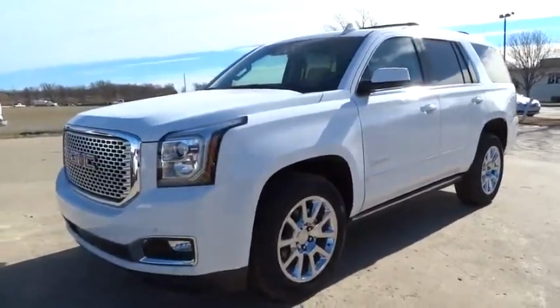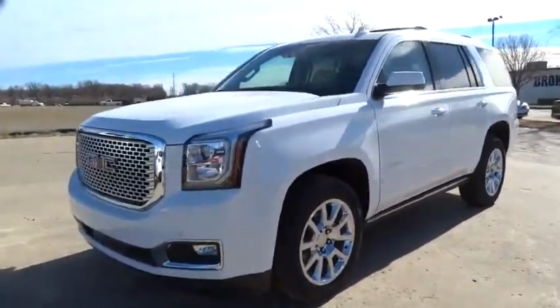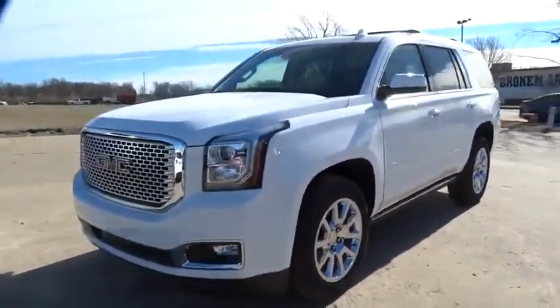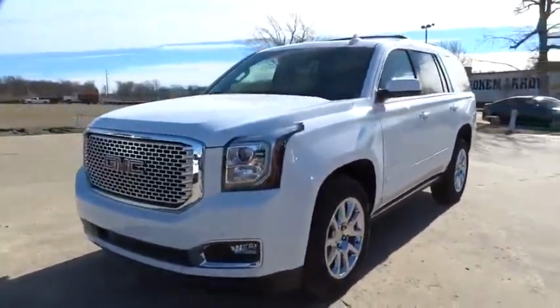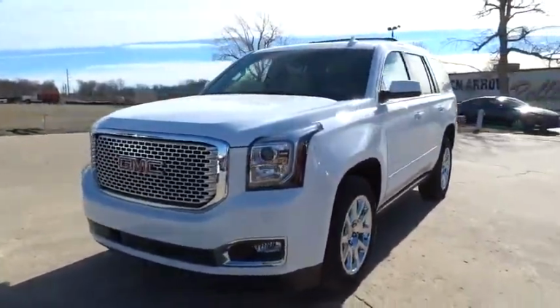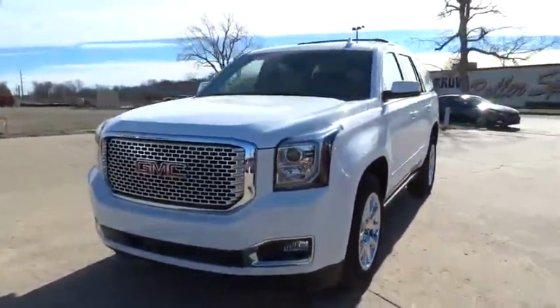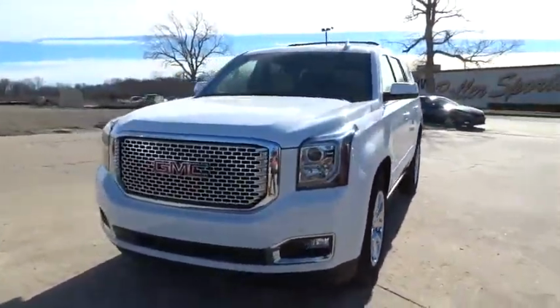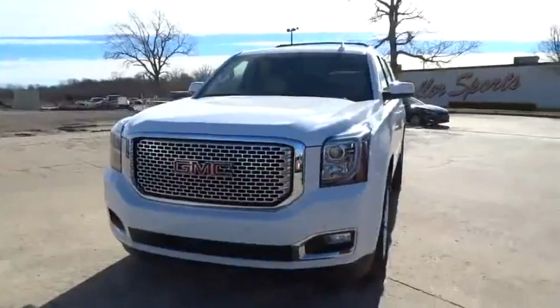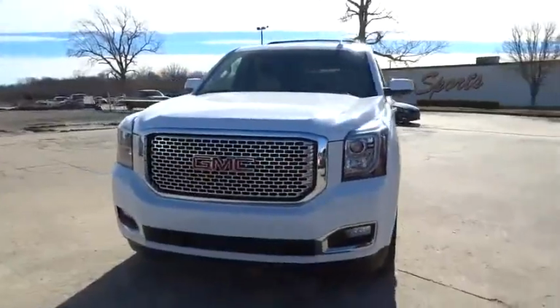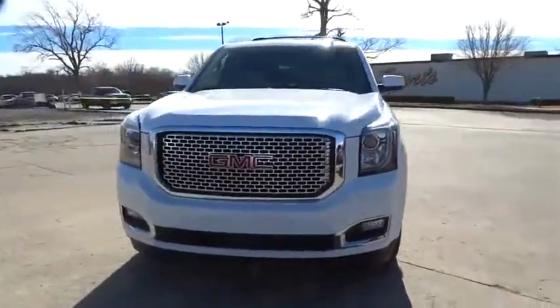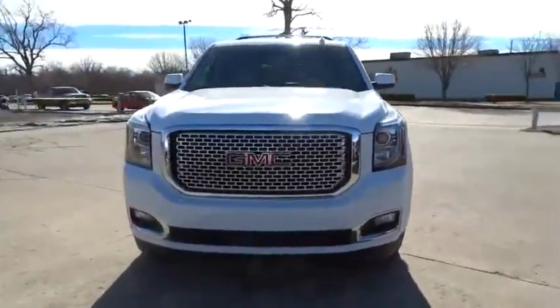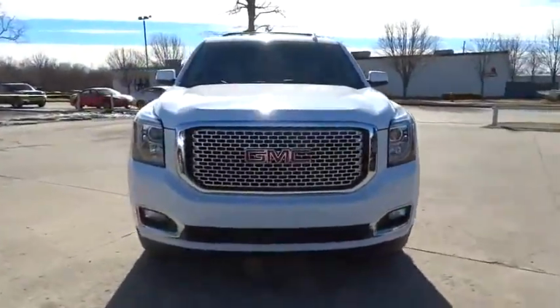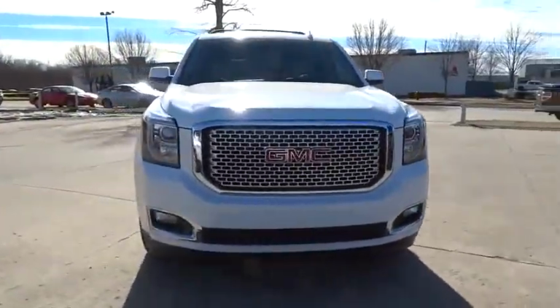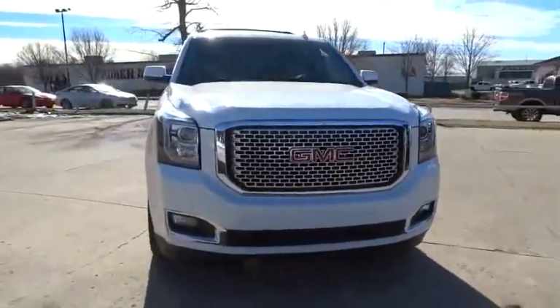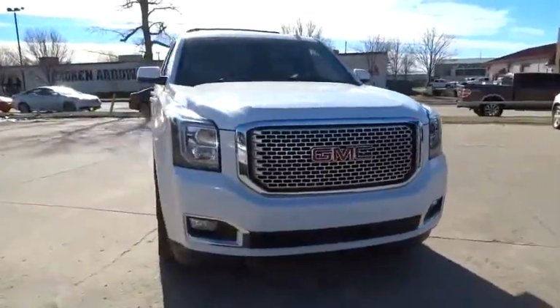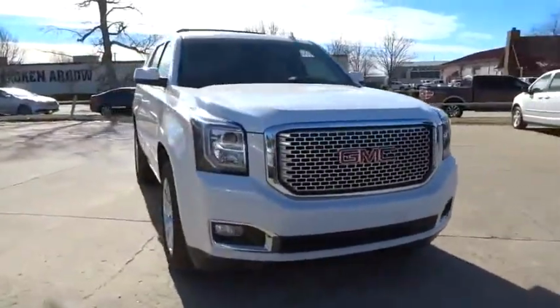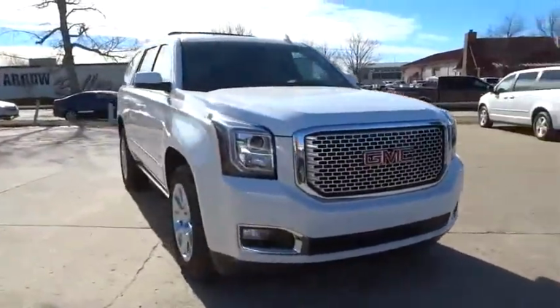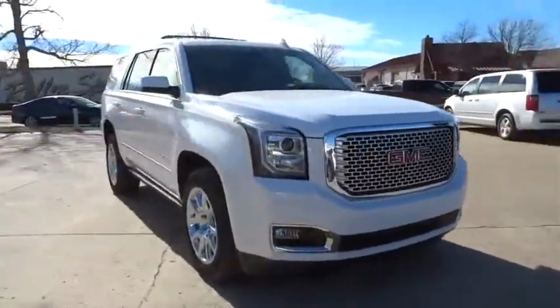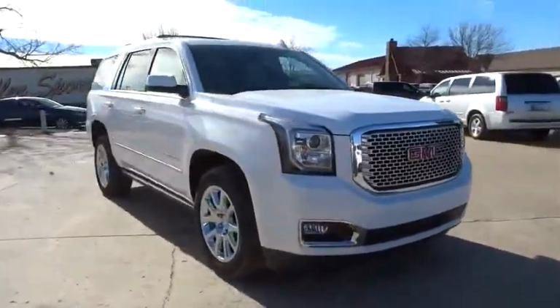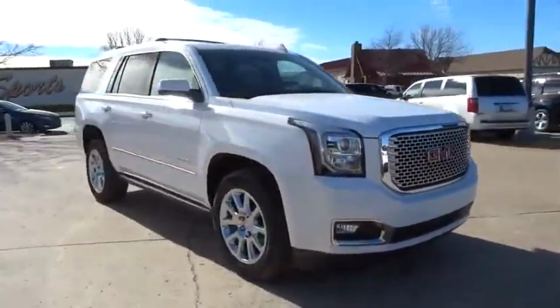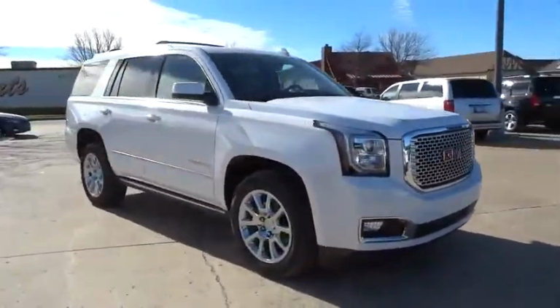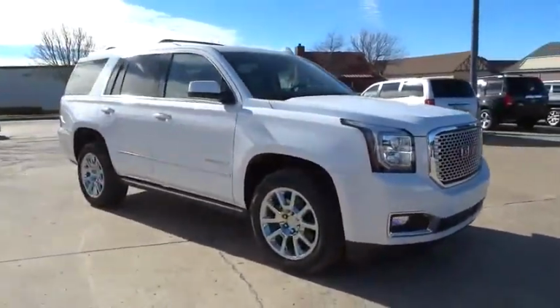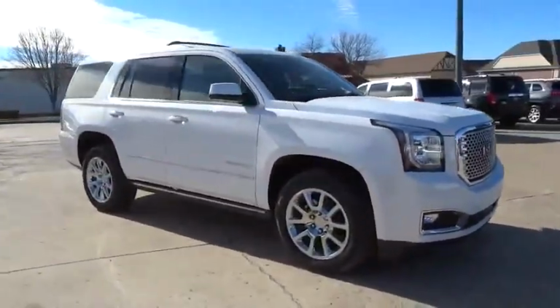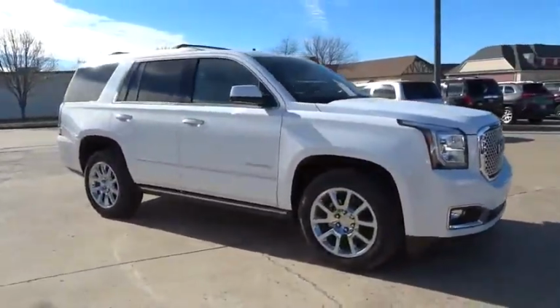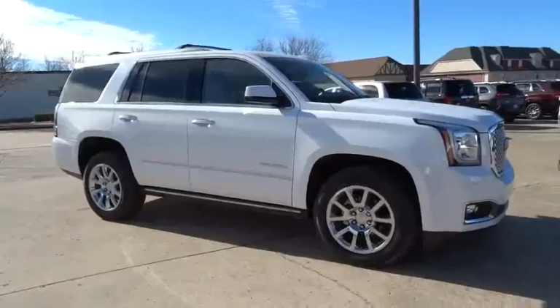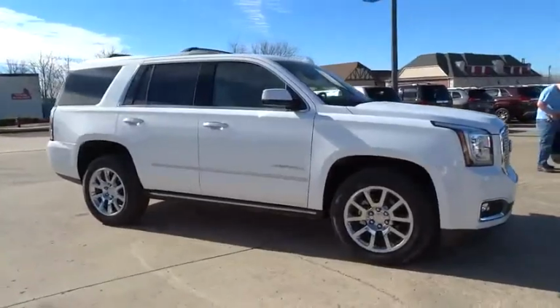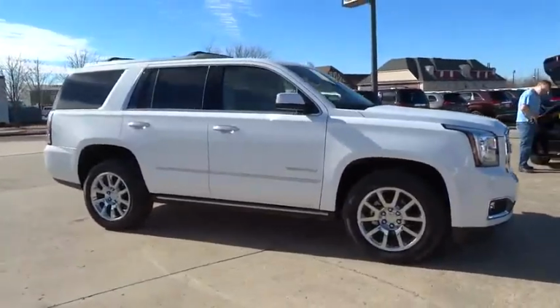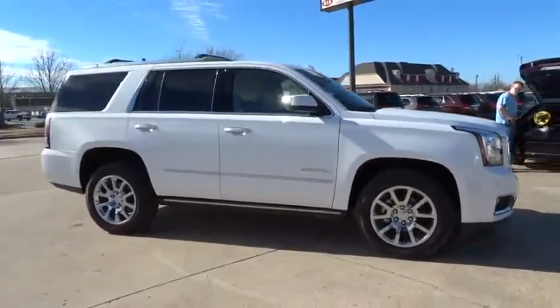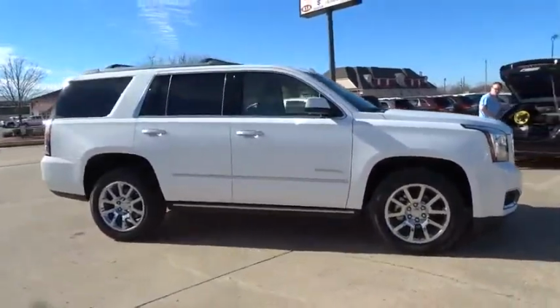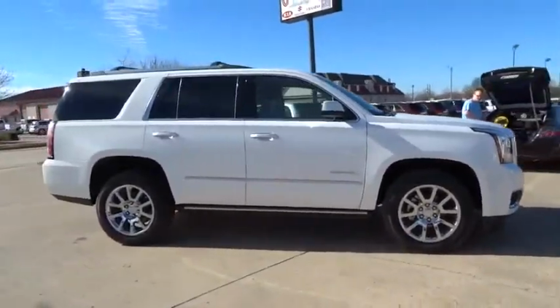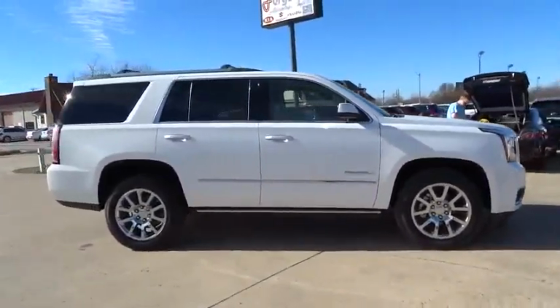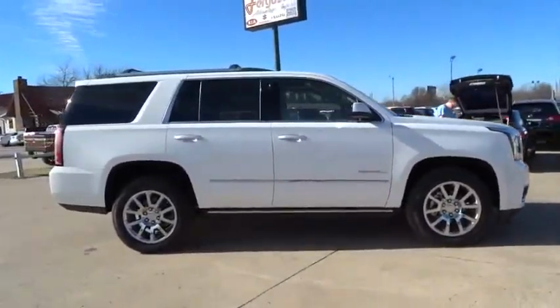2016 Yukon. Peace of mind comes standard with GMC's 100,000 mile 5-year powertrain warranty and Yukon's 5-star frontal crash test rating.